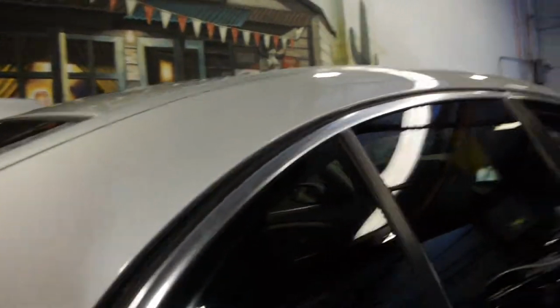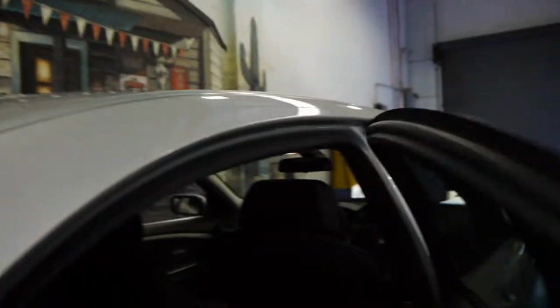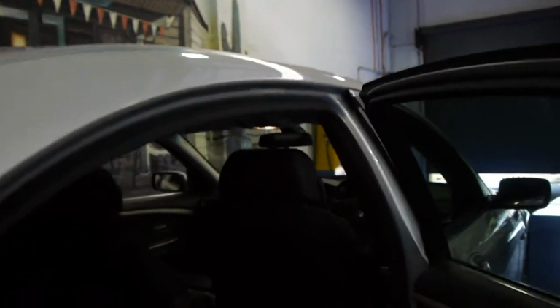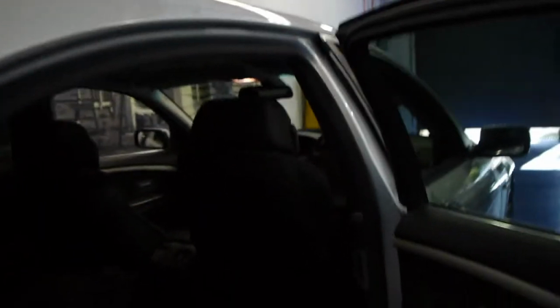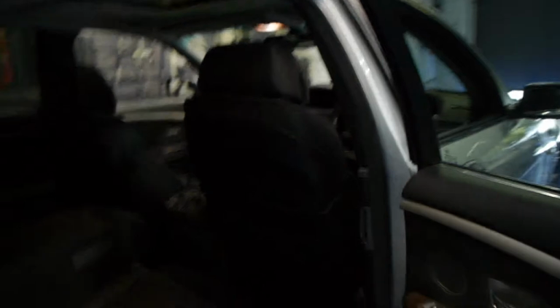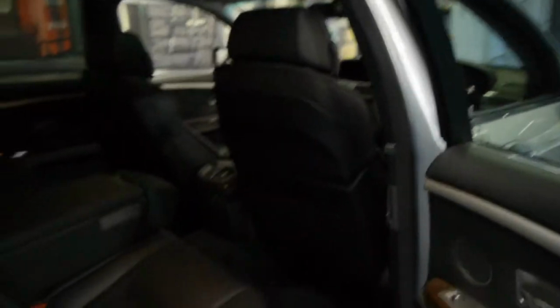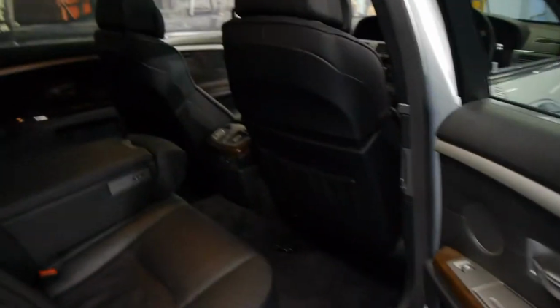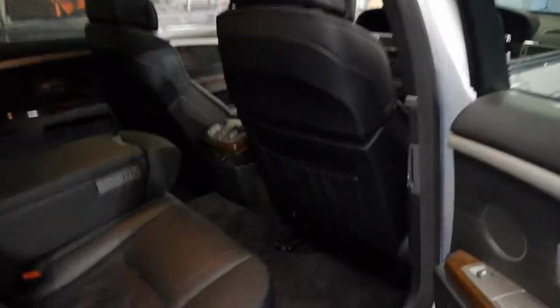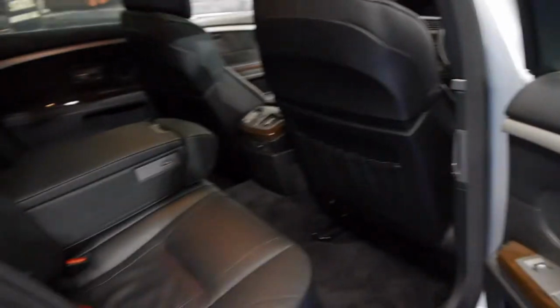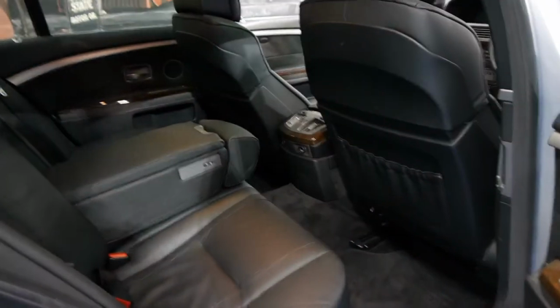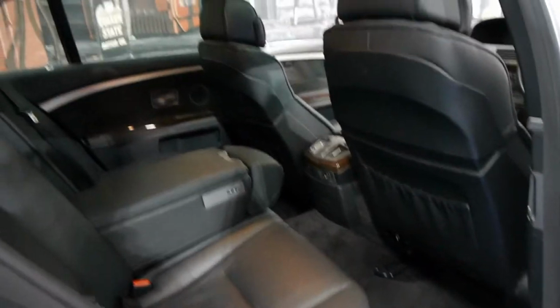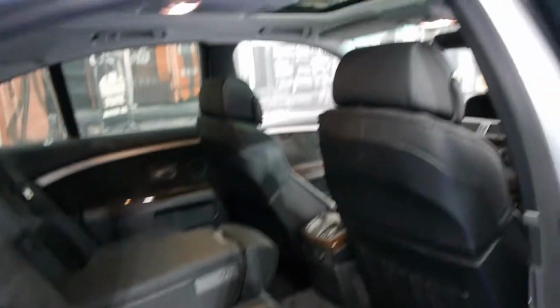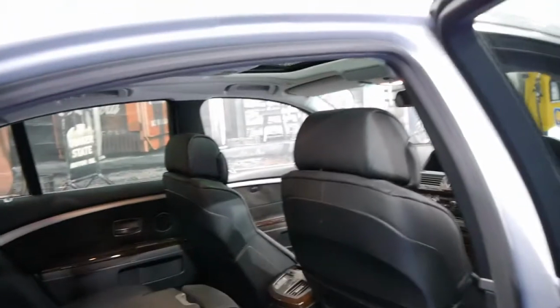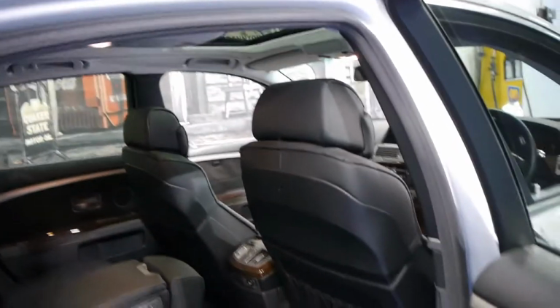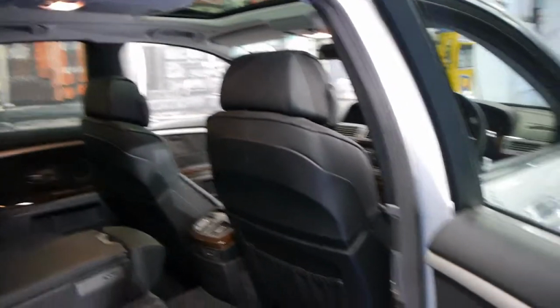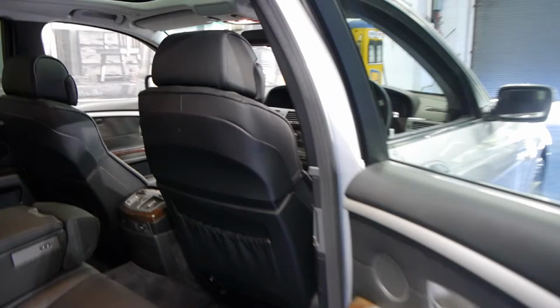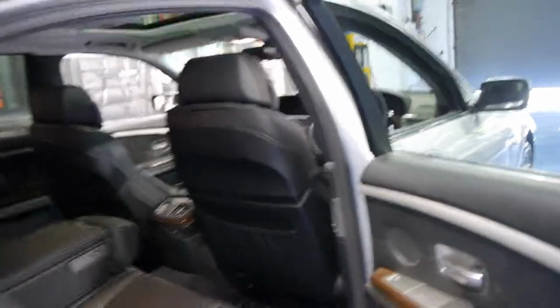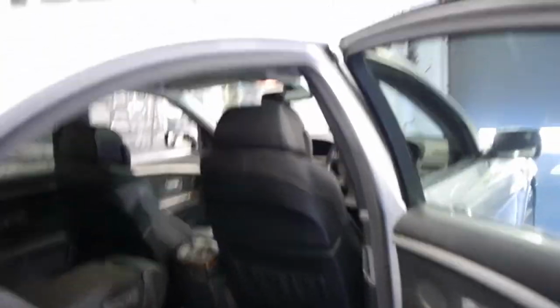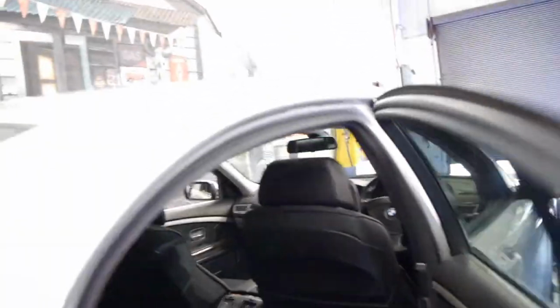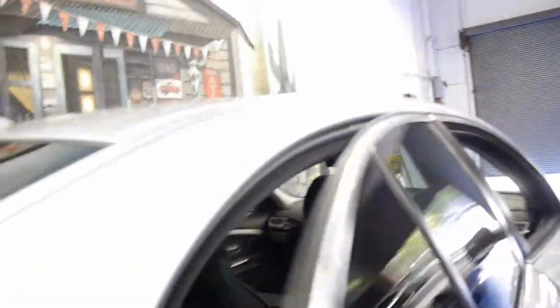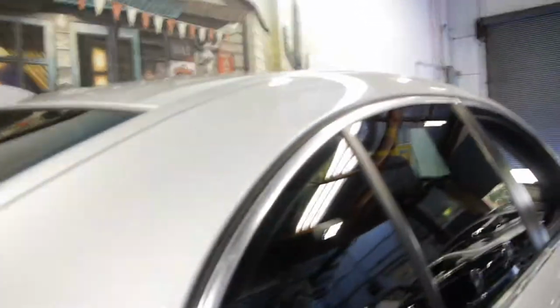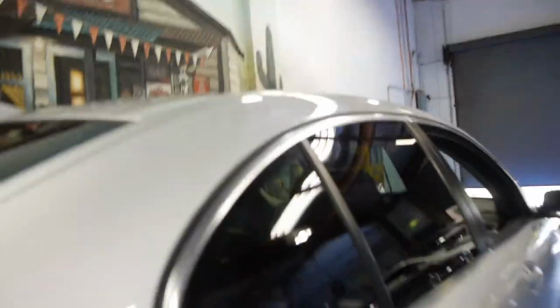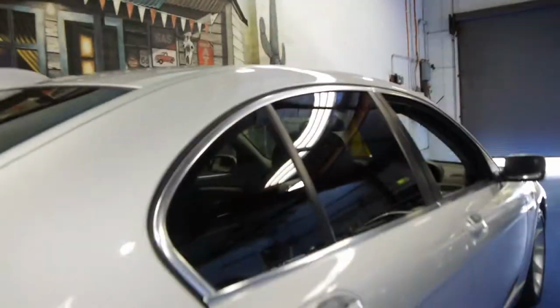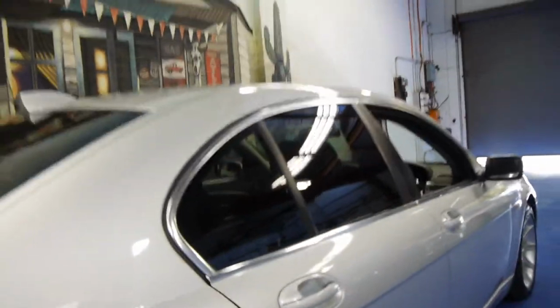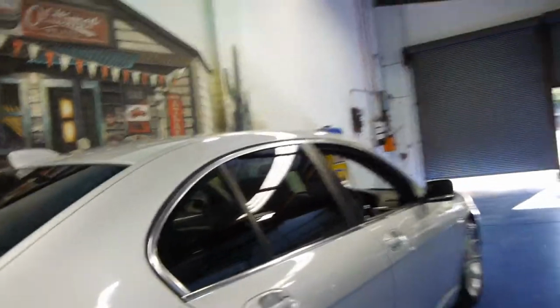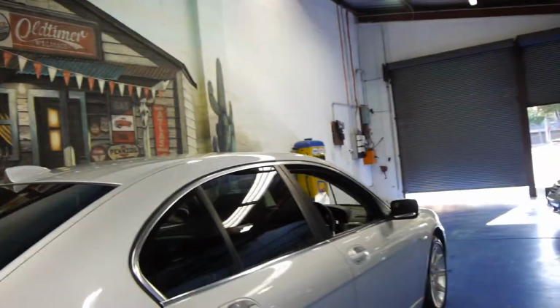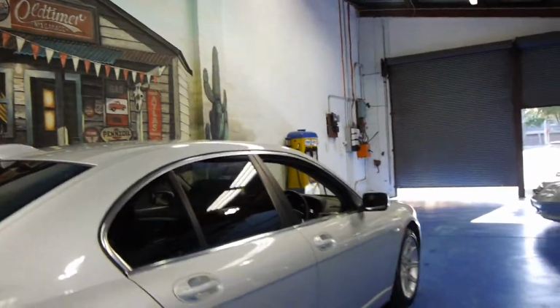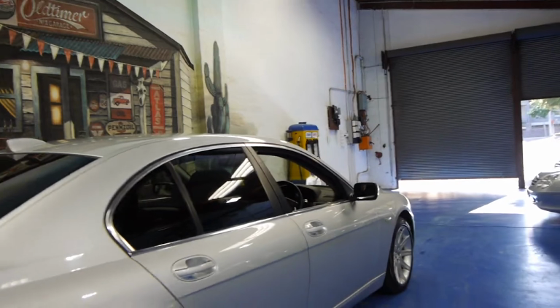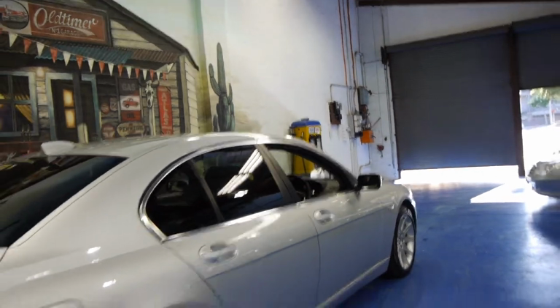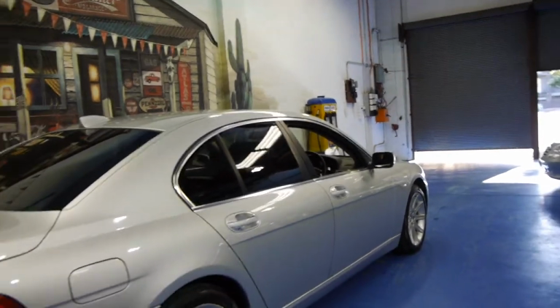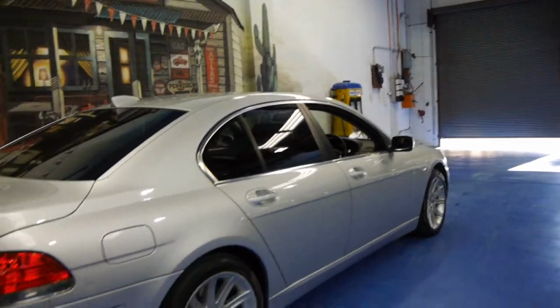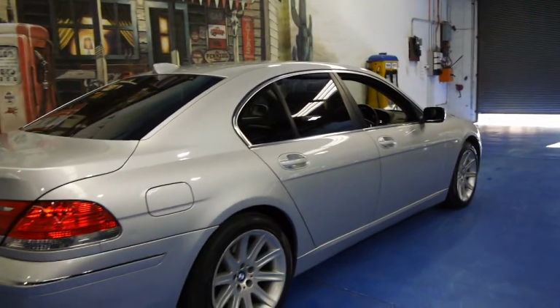I believe that every single service has been done at Canterbury BMW in Sydney. It's got tinted windows, which is possibly also why the interior is in such good condition.